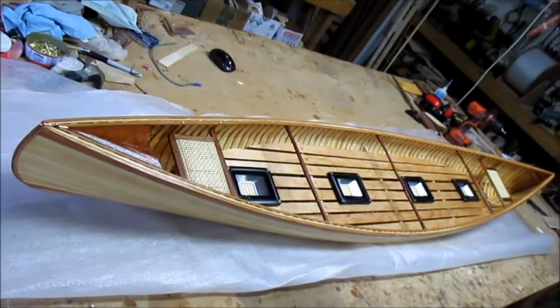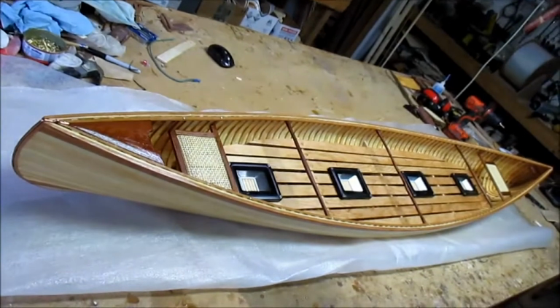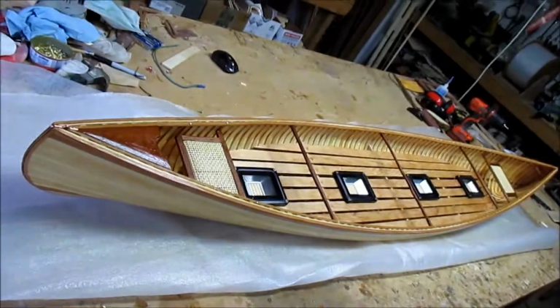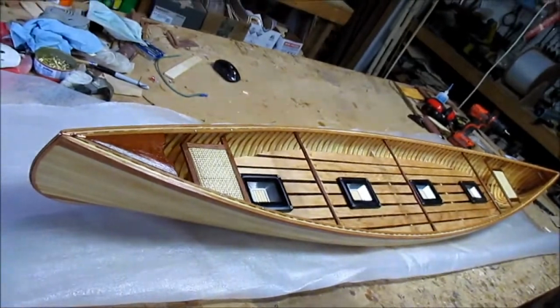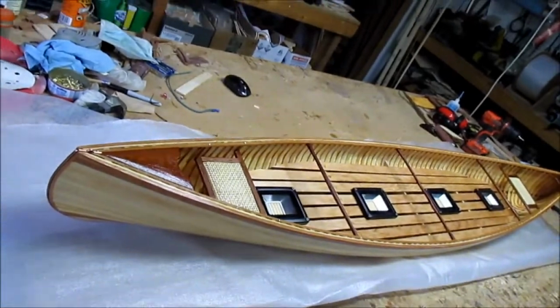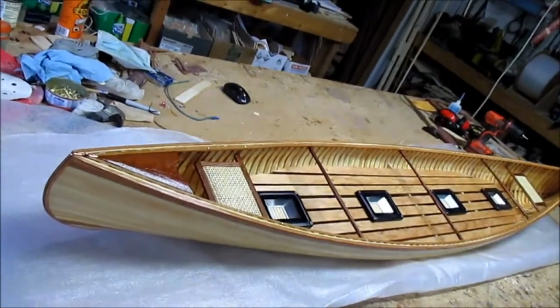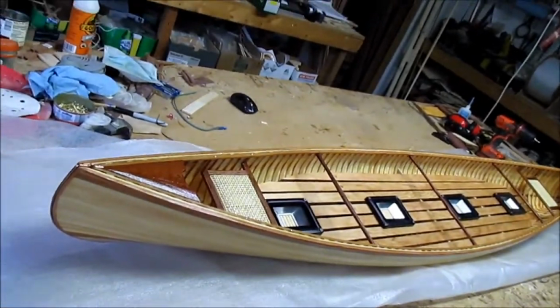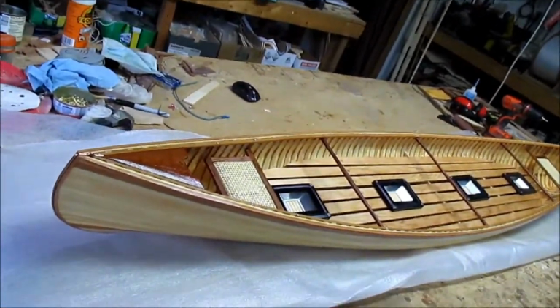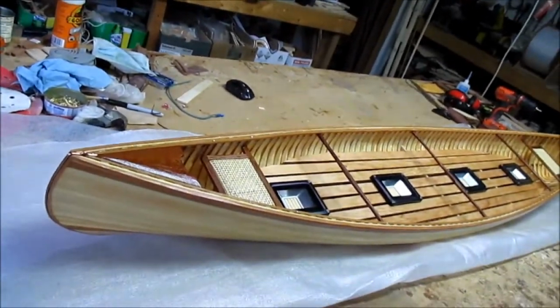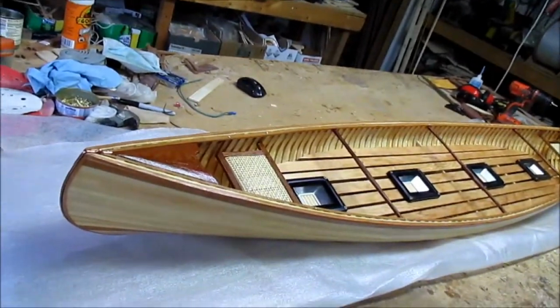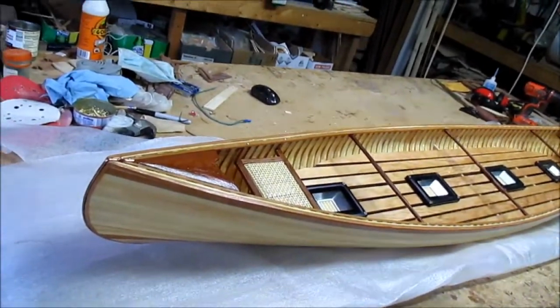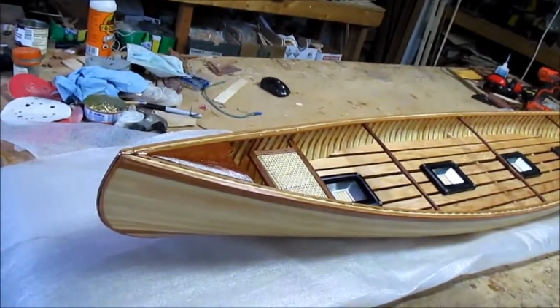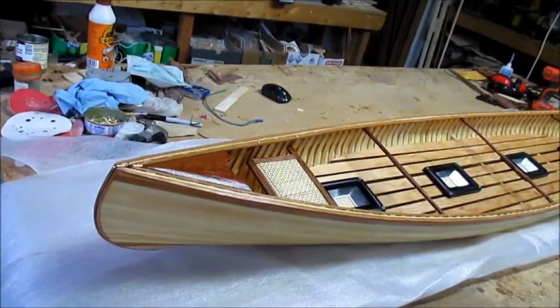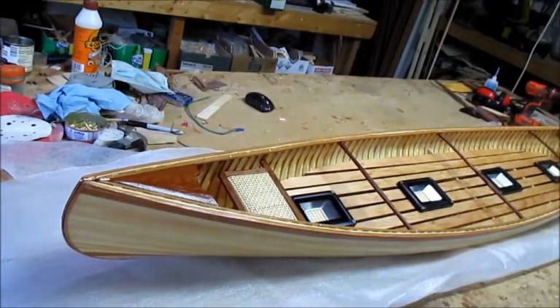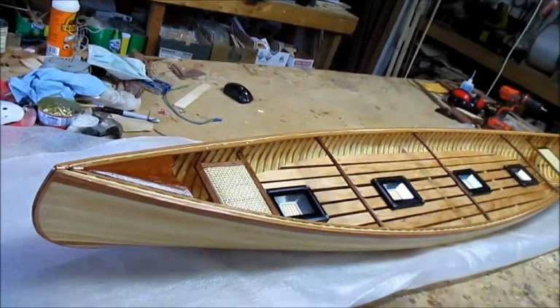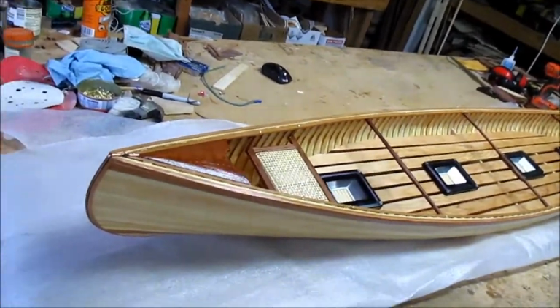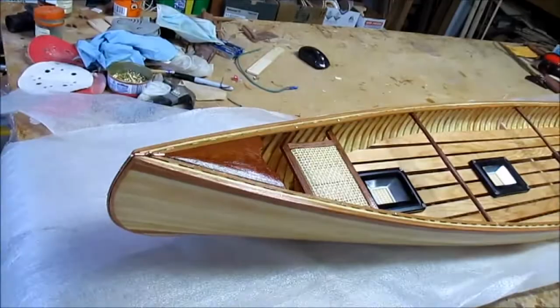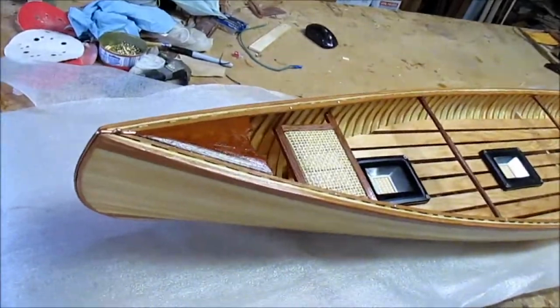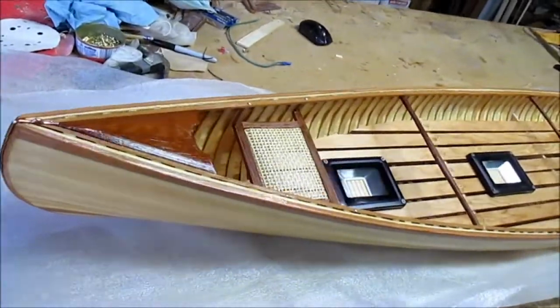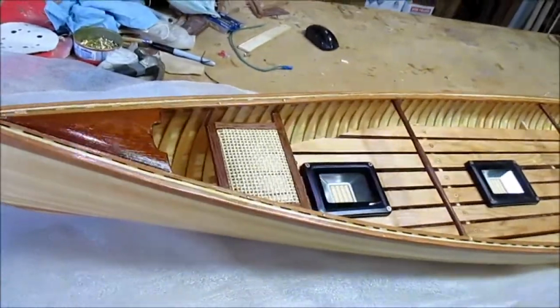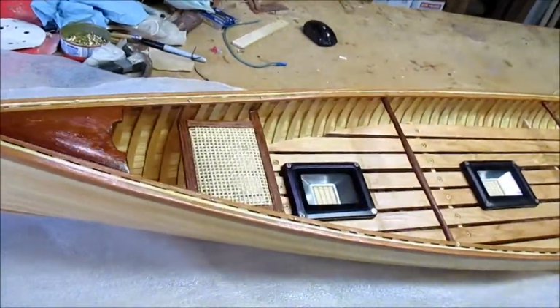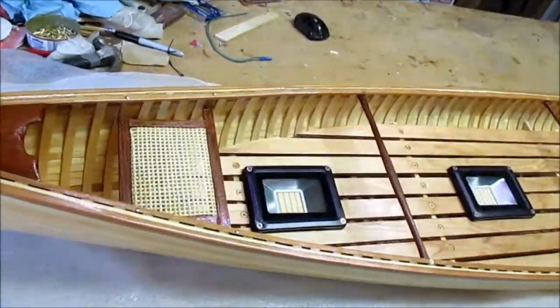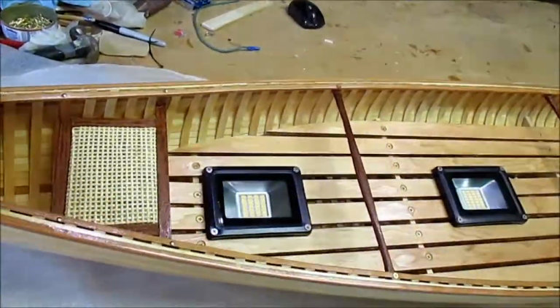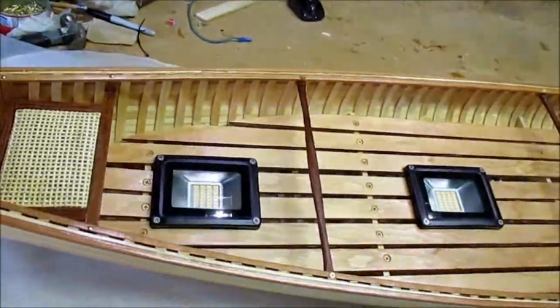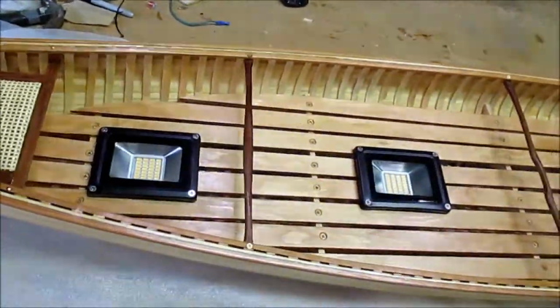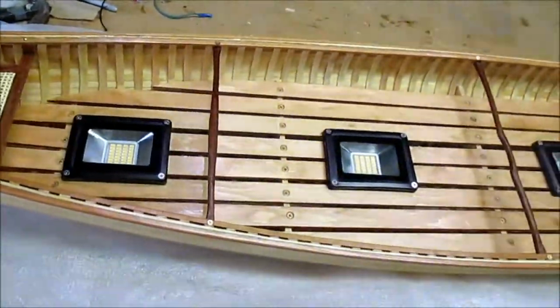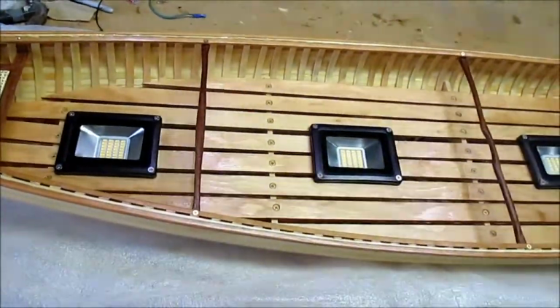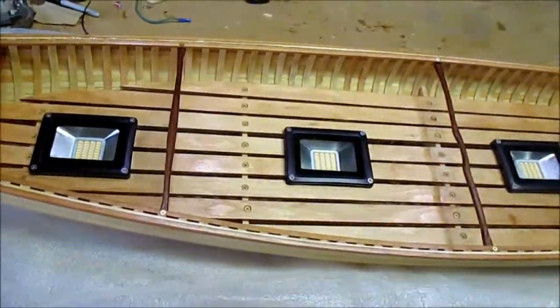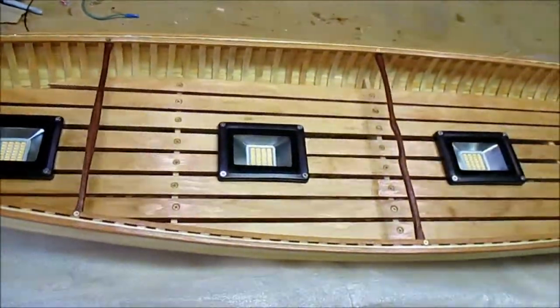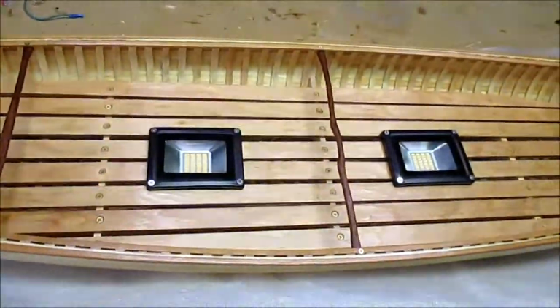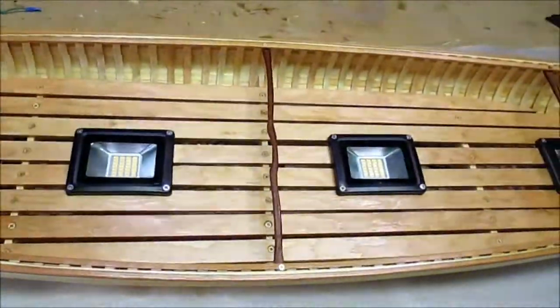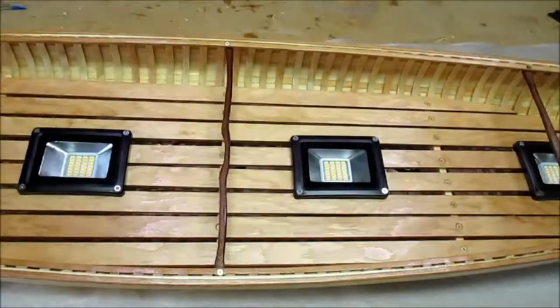We're just going to do a sweep-by of this new 72-inch canoe light, just so everyone can get an idea of what it will look like.